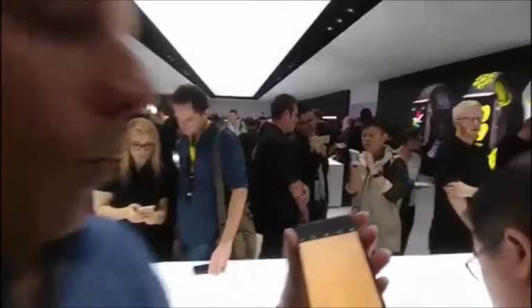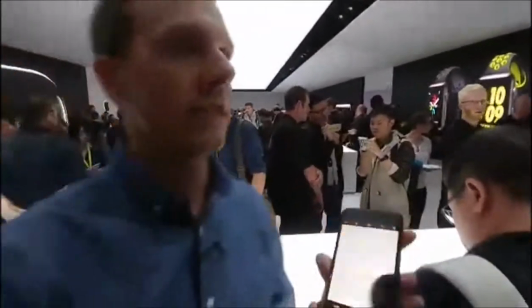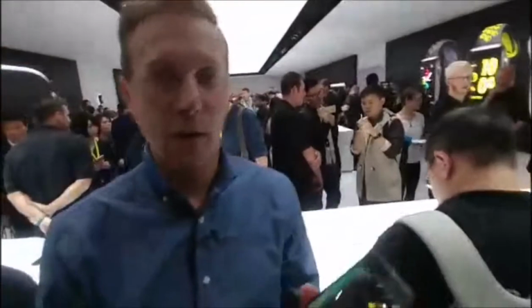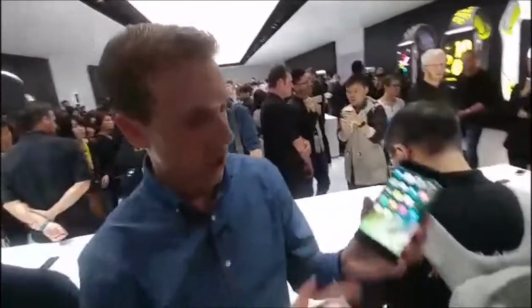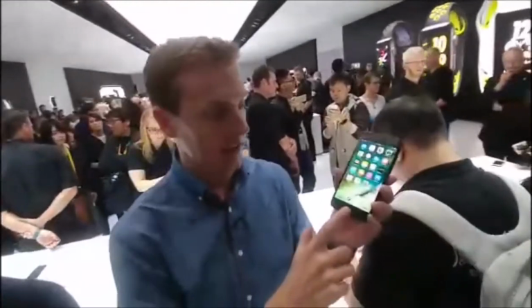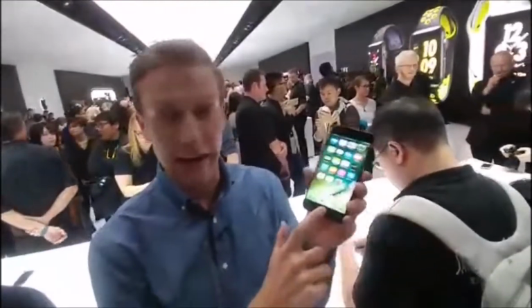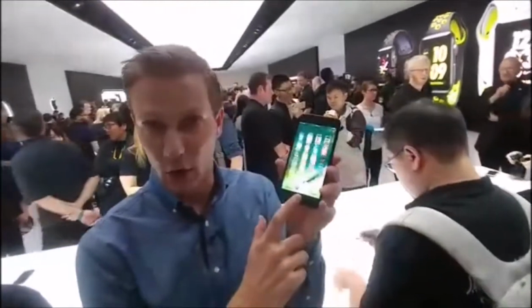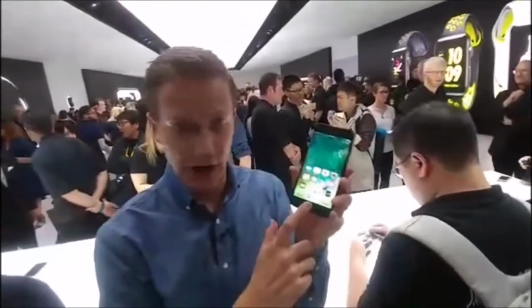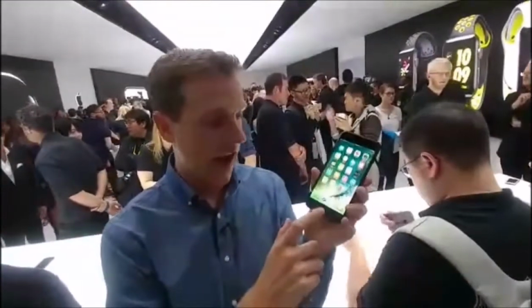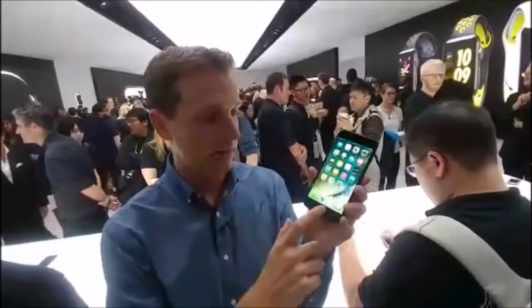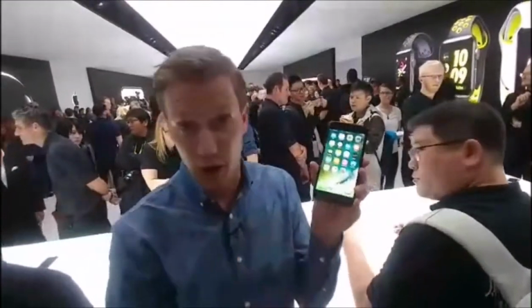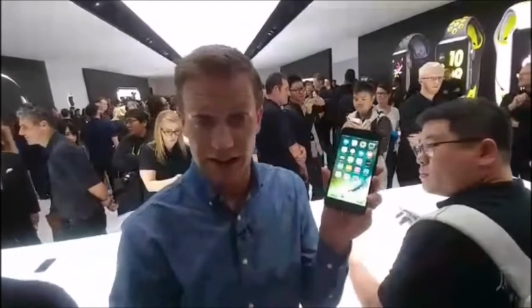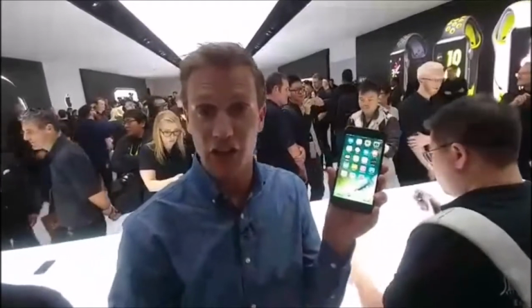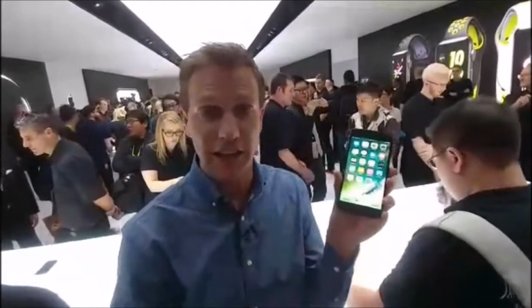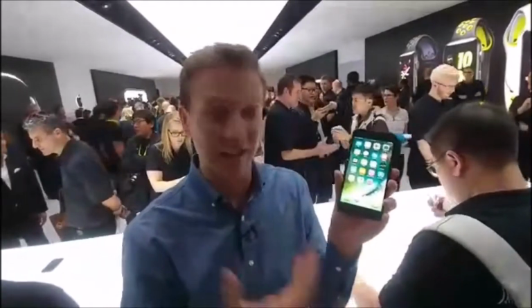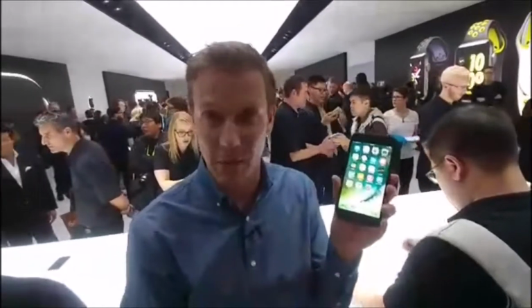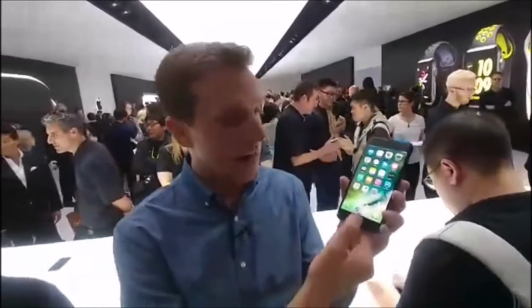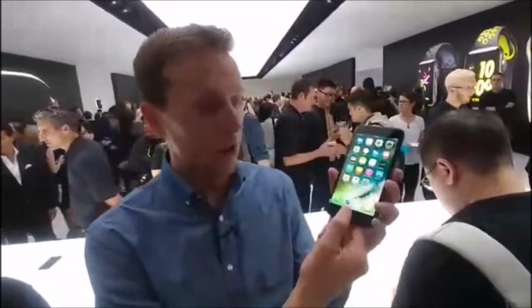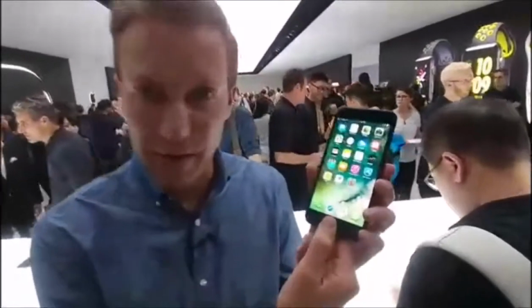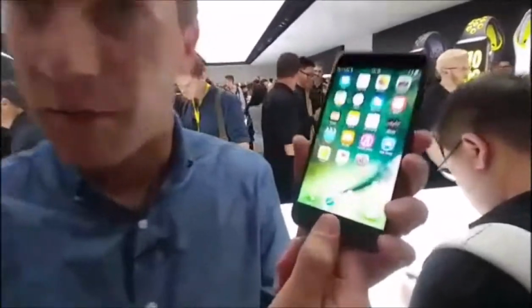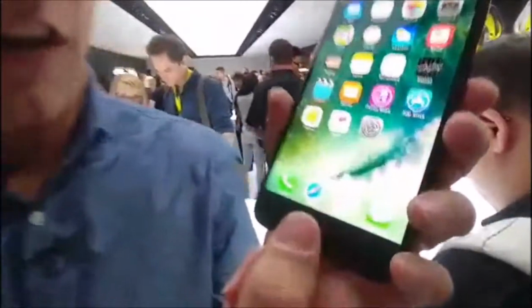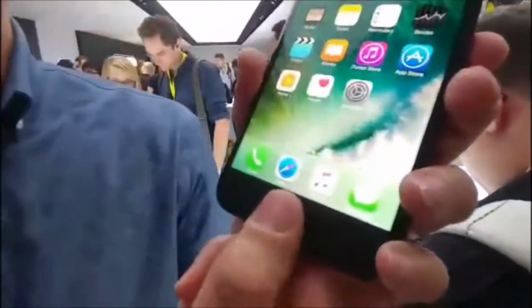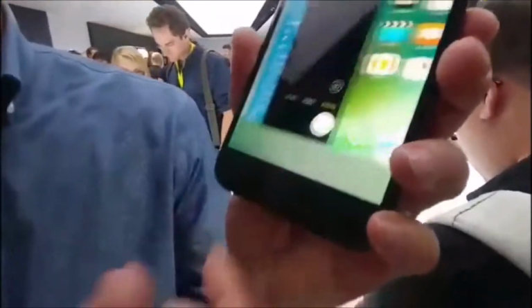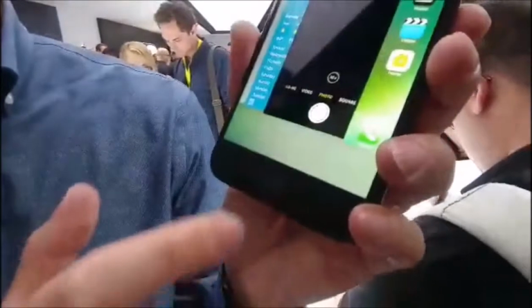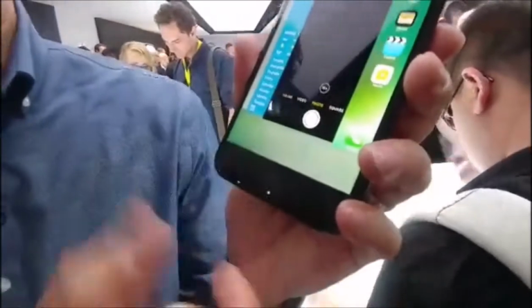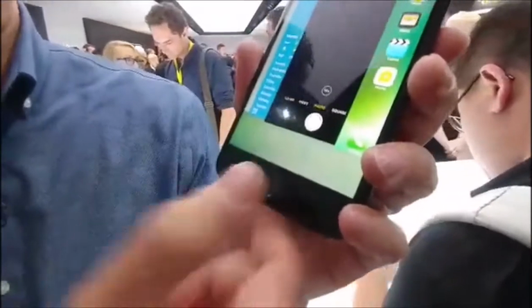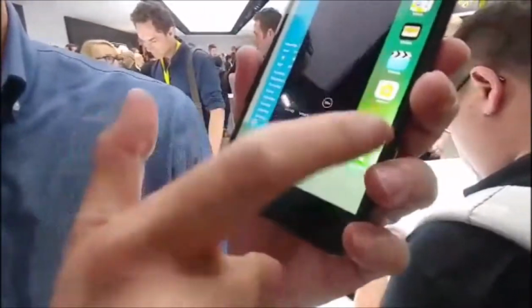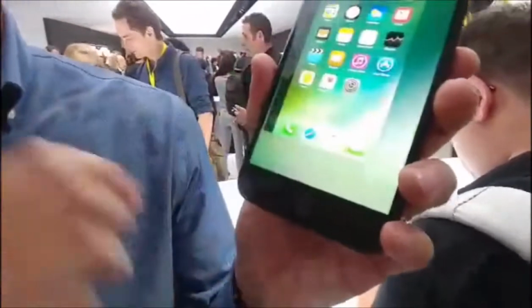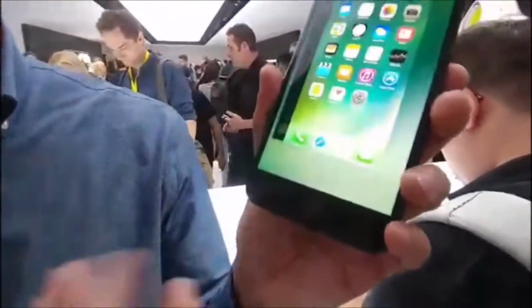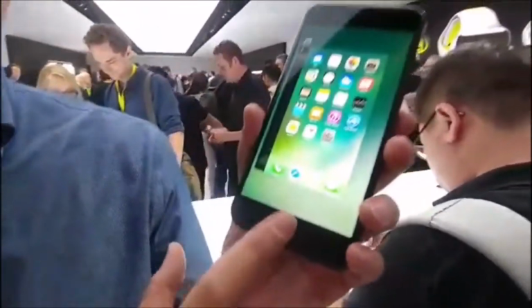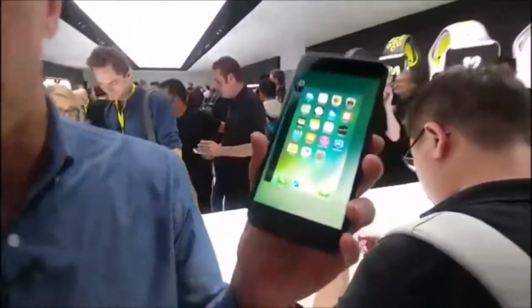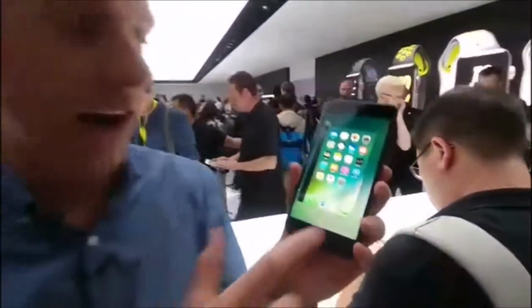This home button is no longer a push button. It's actually just a touch-sensitive button with a little feedback when you push it. So it feels like you're pressing it, but you're actually not — it's just a little haptic feedback, it kind of vibrates.